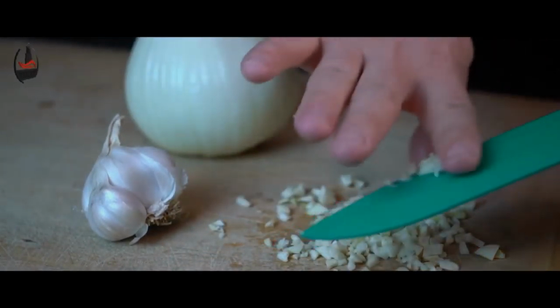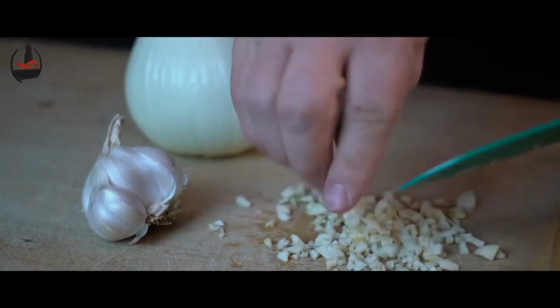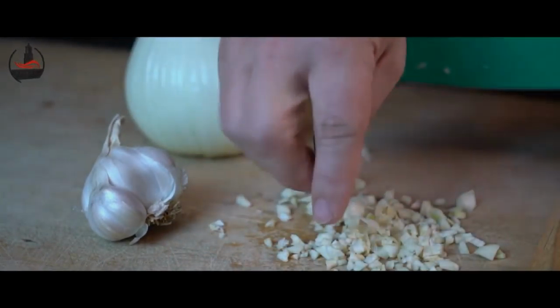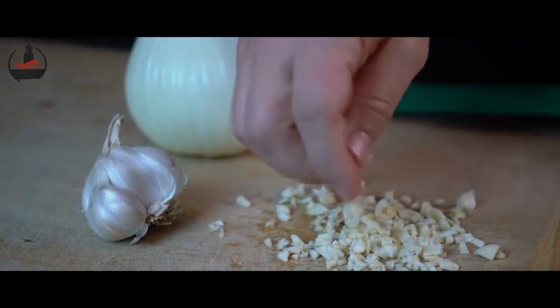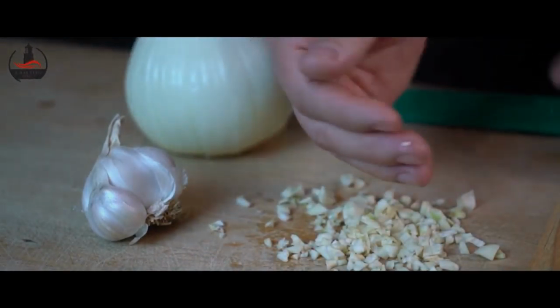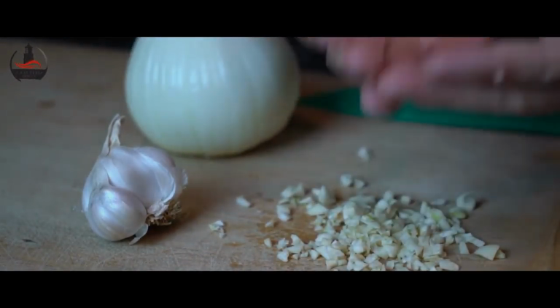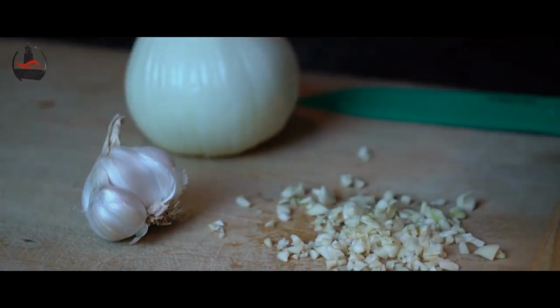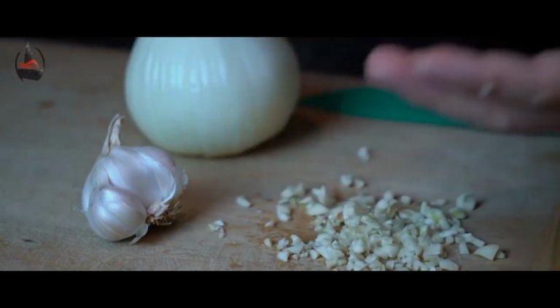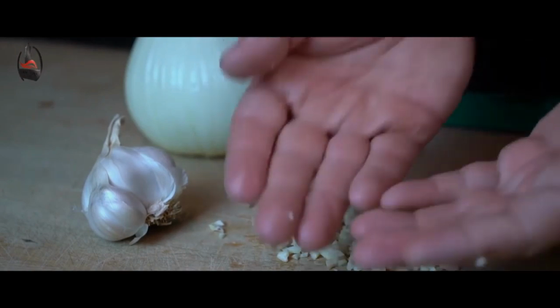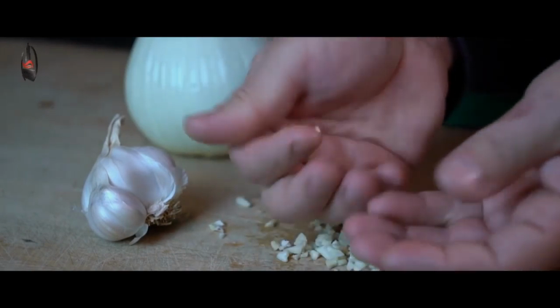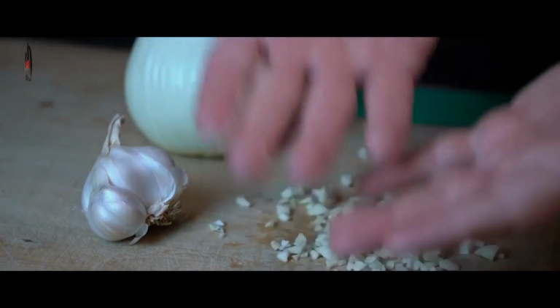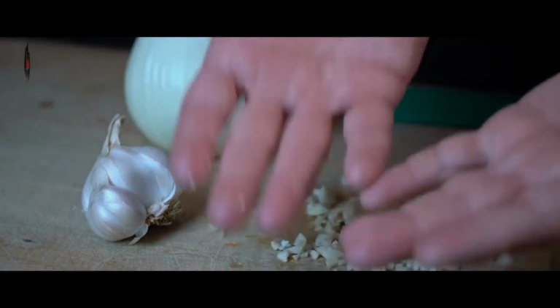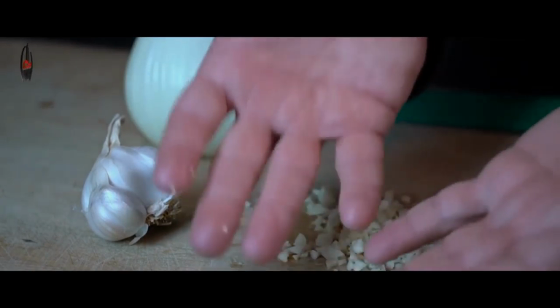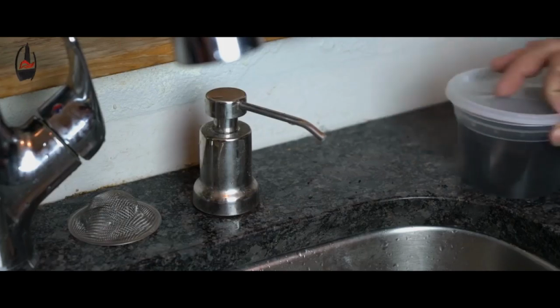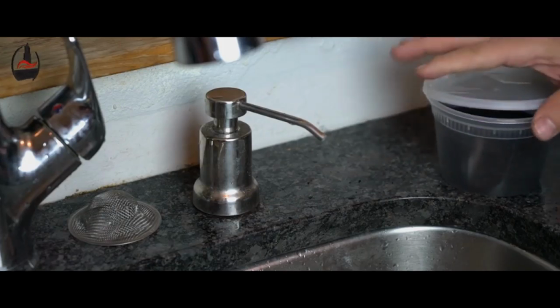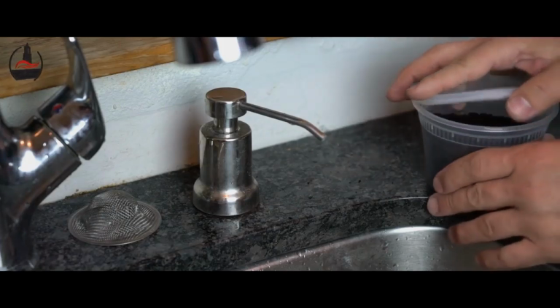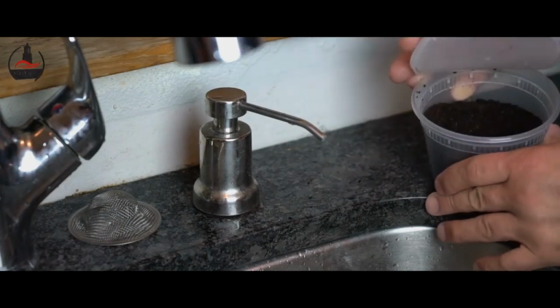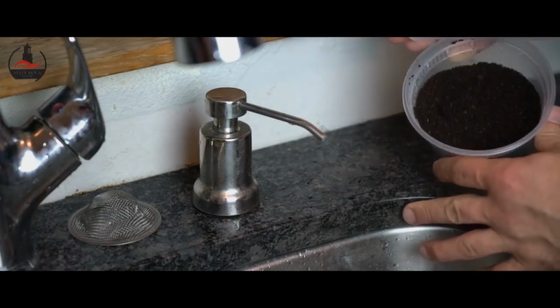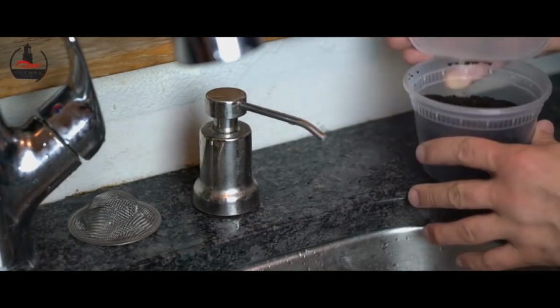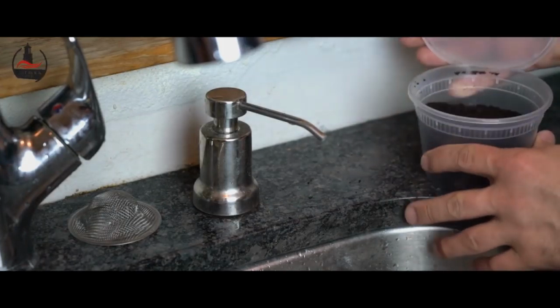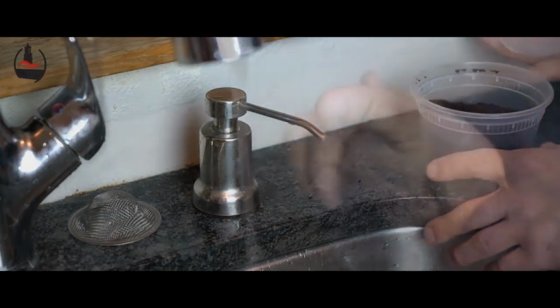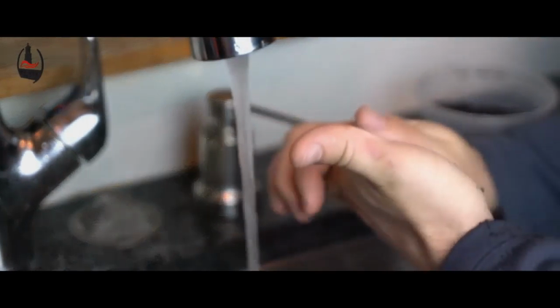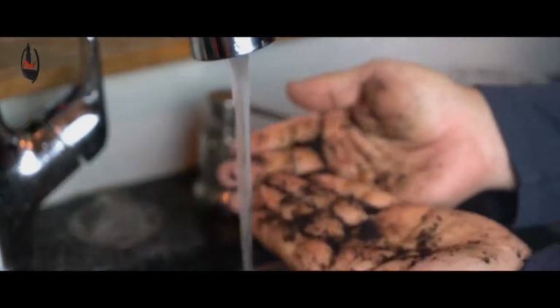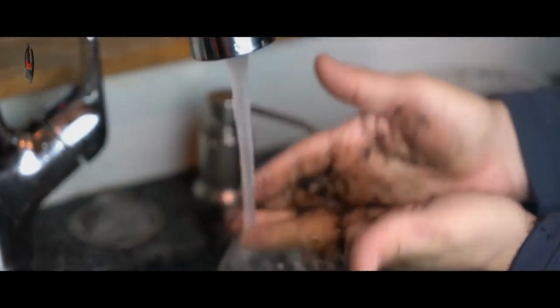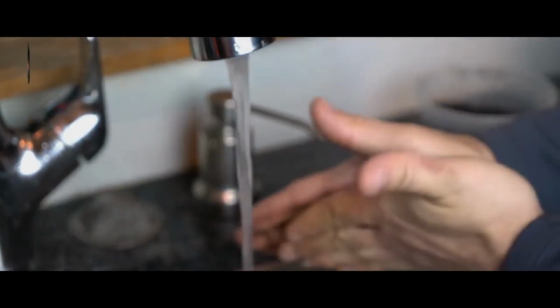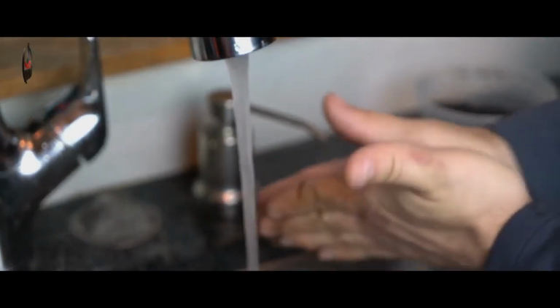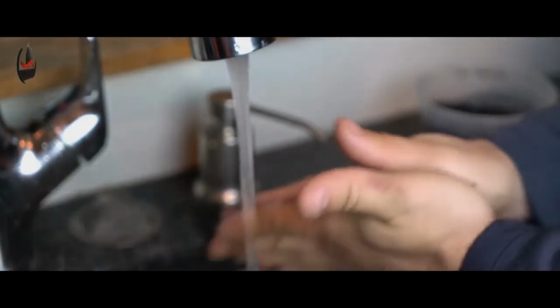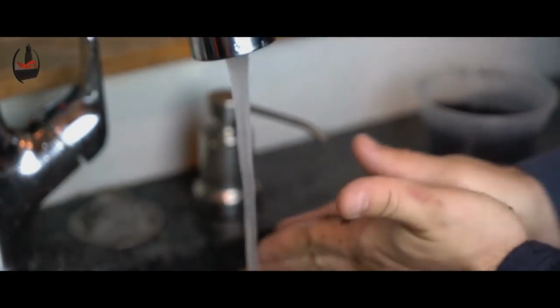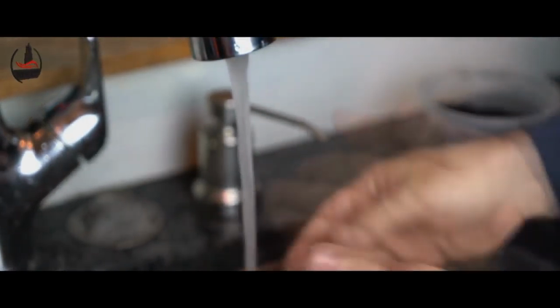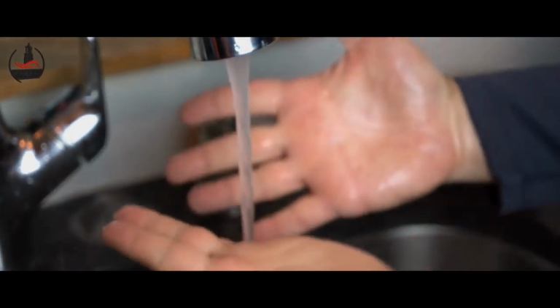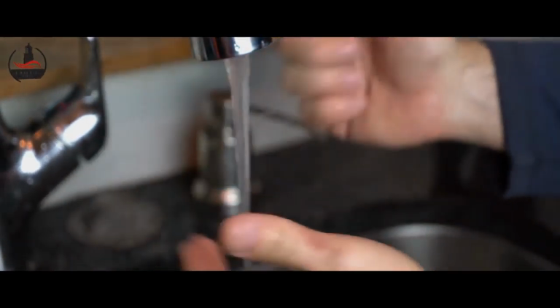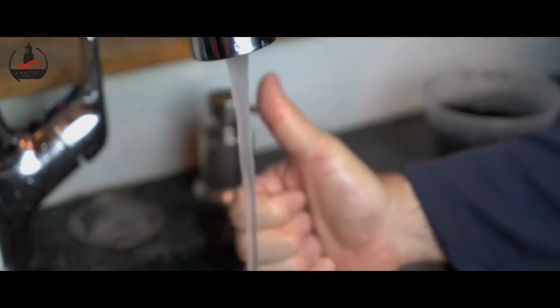If you're chopping up potent vegetables like garlic and onions or handling raw fish, coffee grounds can actually help remove the strong stink from your hands. Keep a container of coffee grounds near your sink so that you can cover your hands entirely and then gently scrub them together with a little water. Smell be gone!